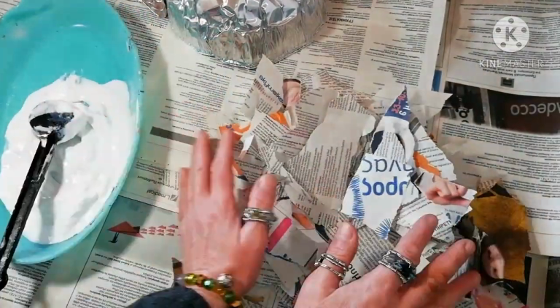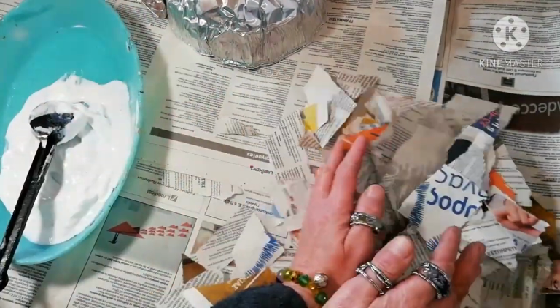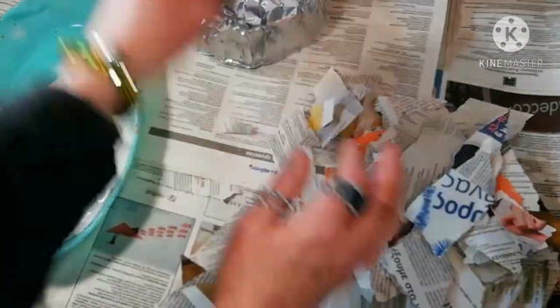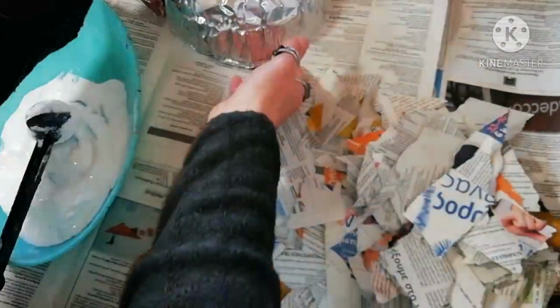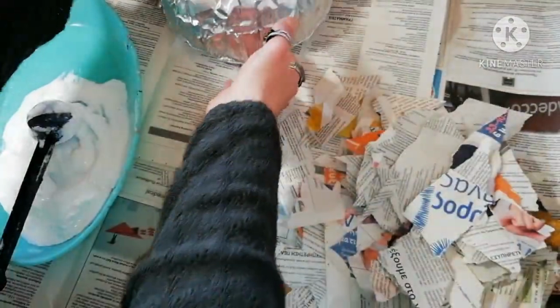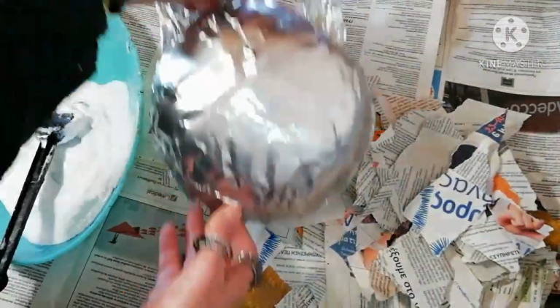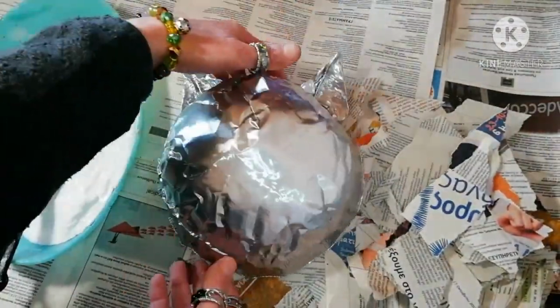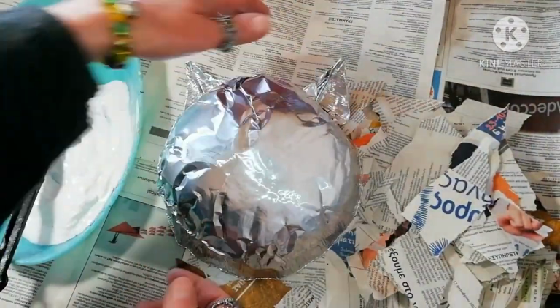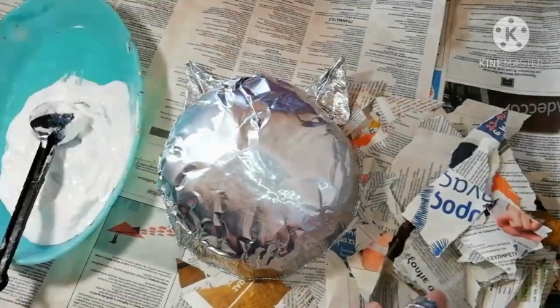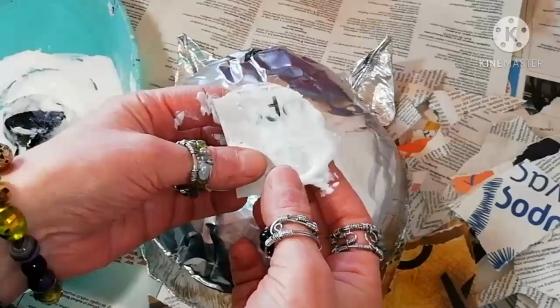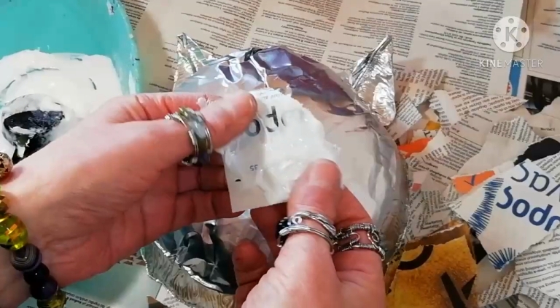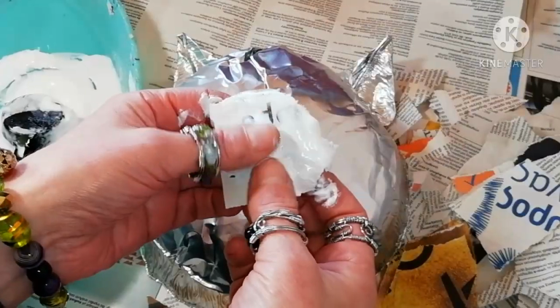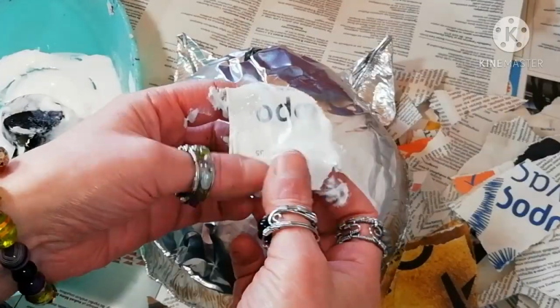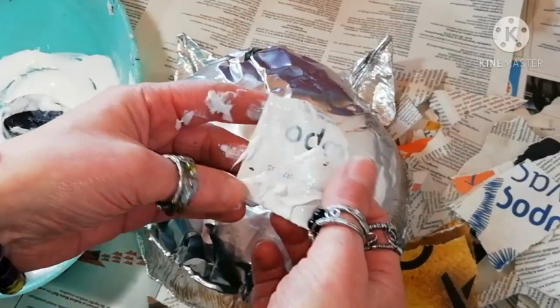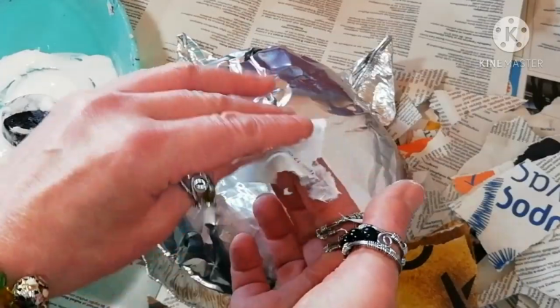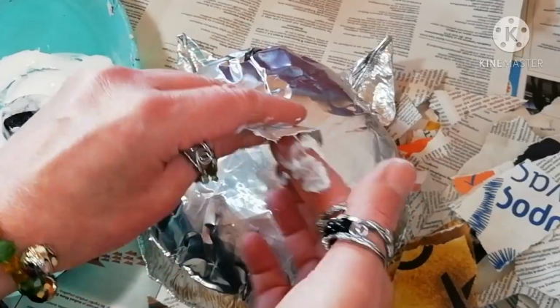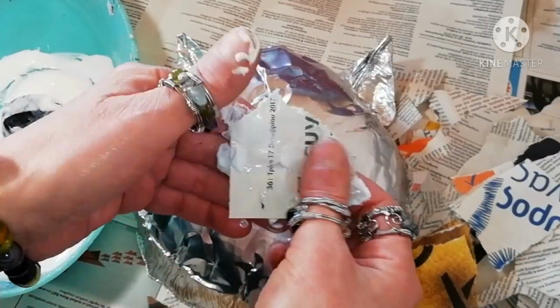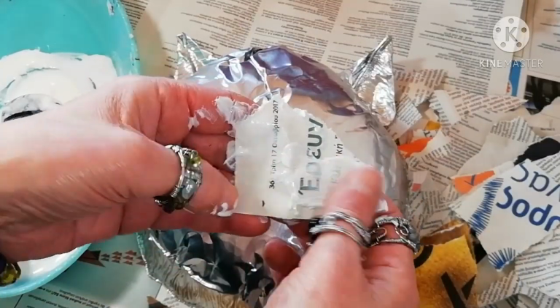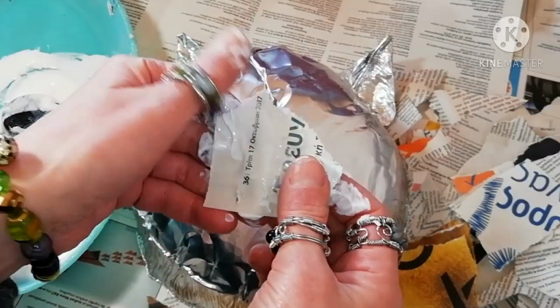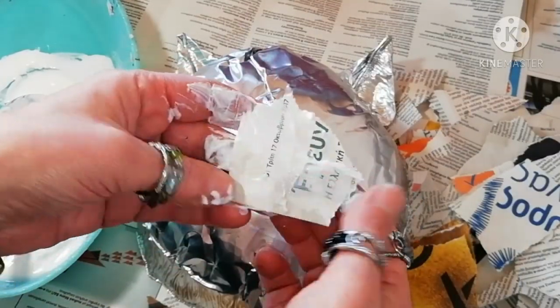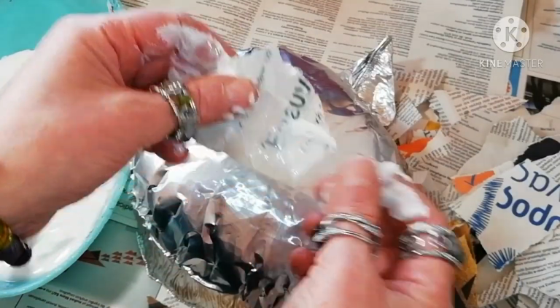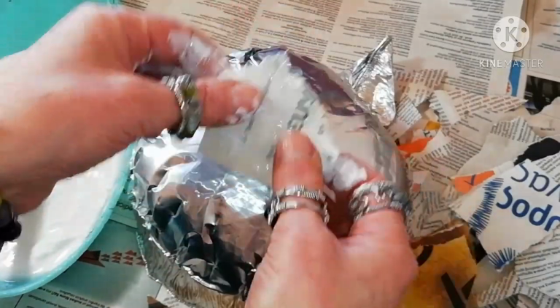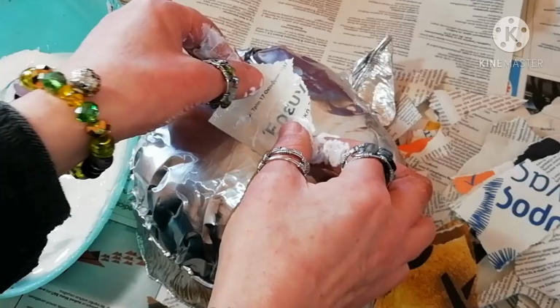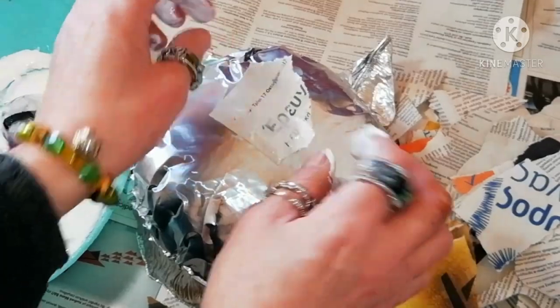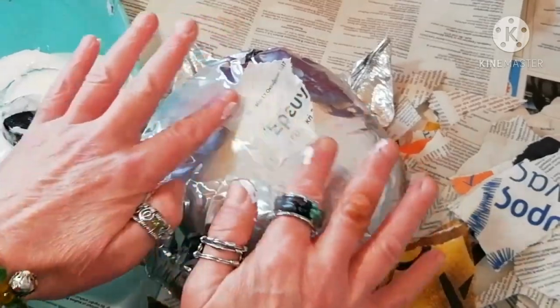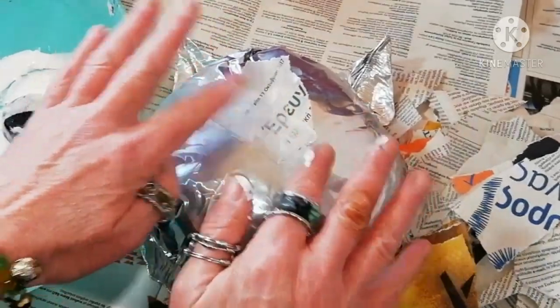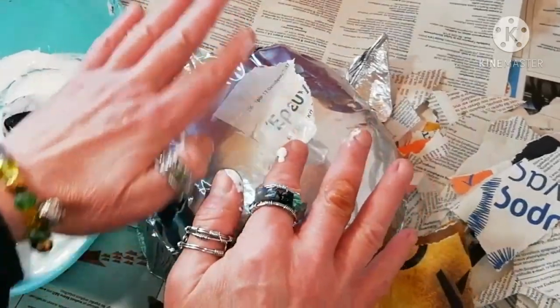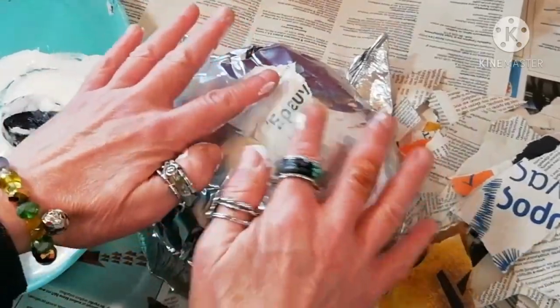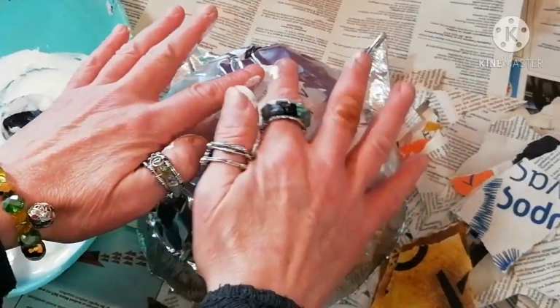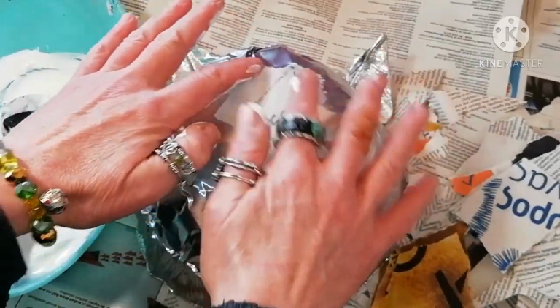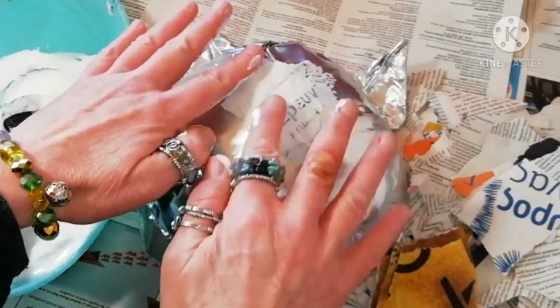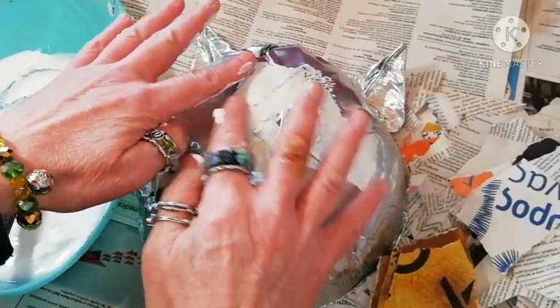Begin by dipping a piece of newspaper in the glue and then apply it on the surface of your hat.